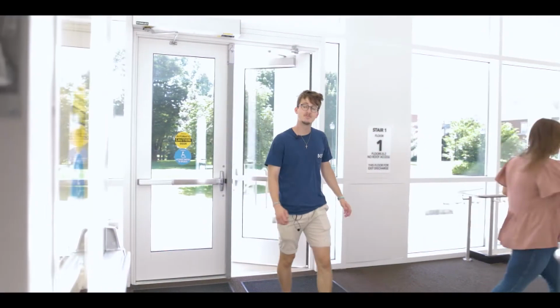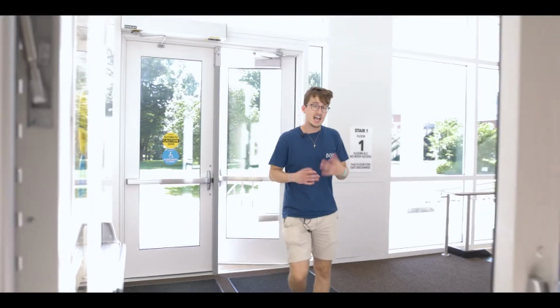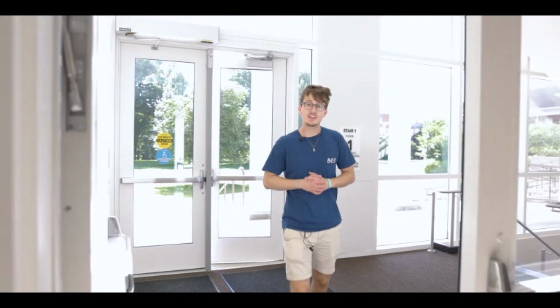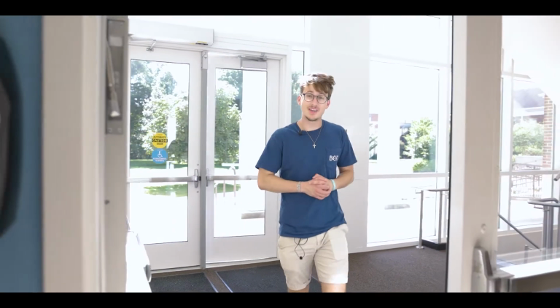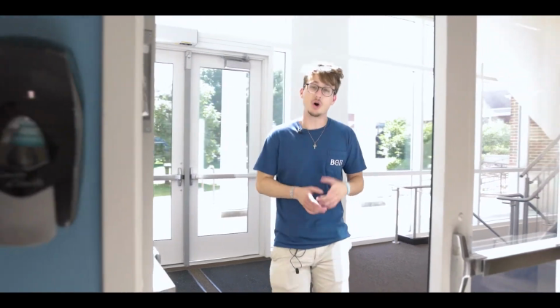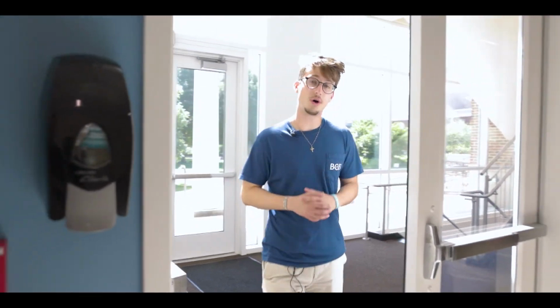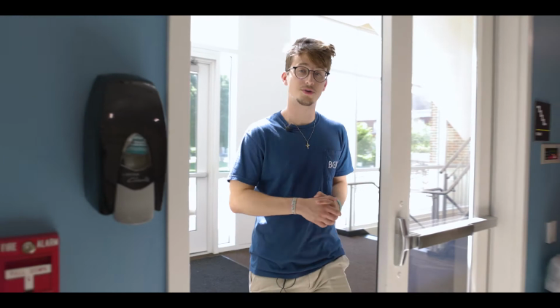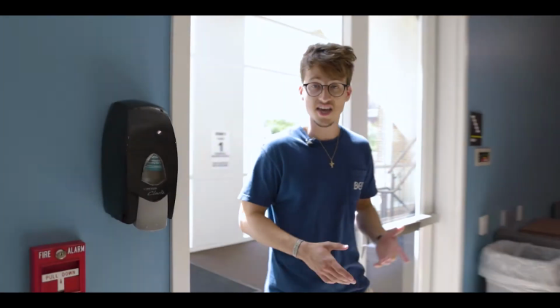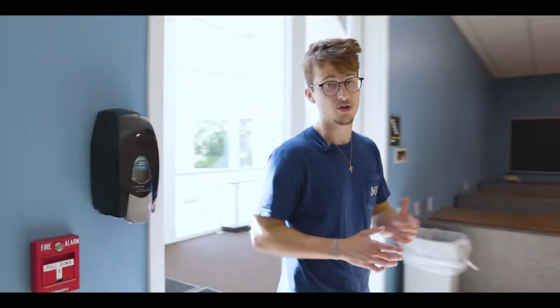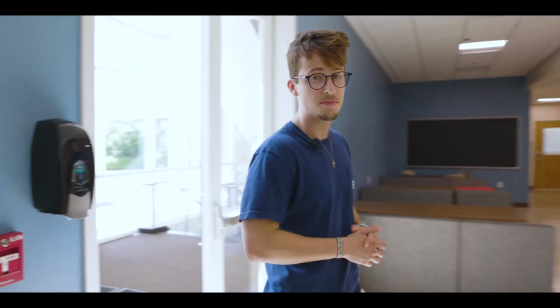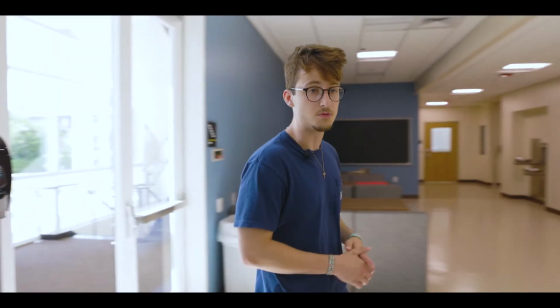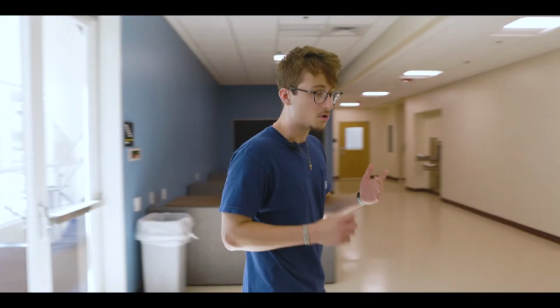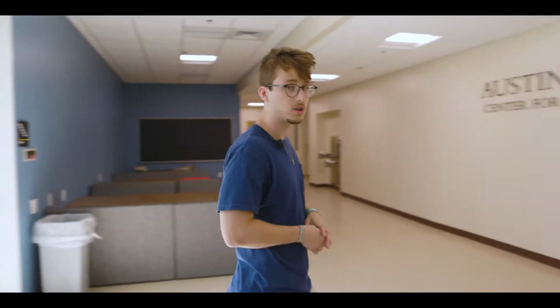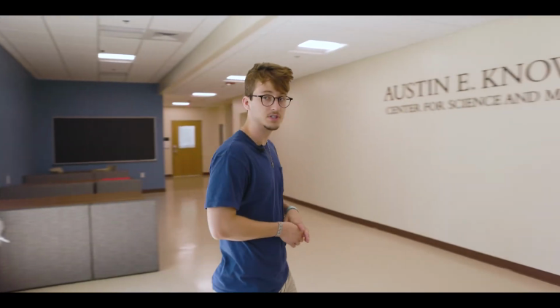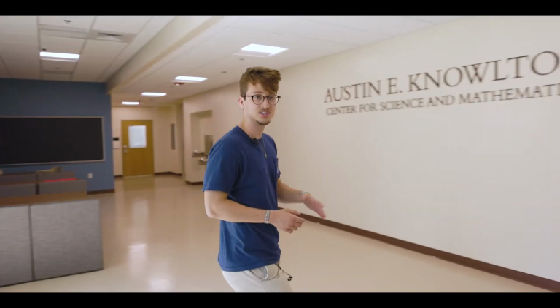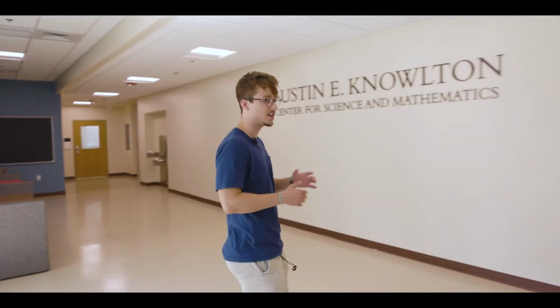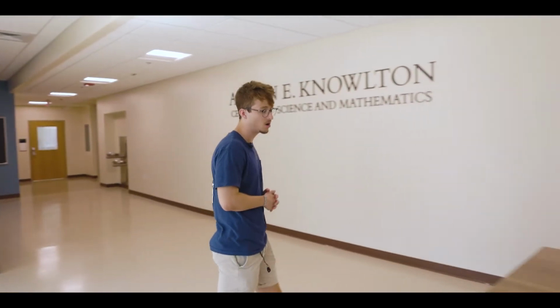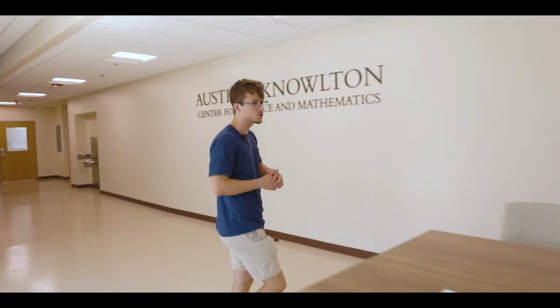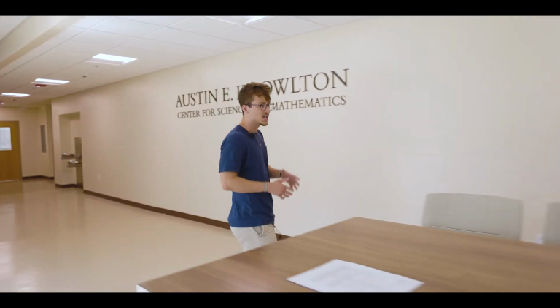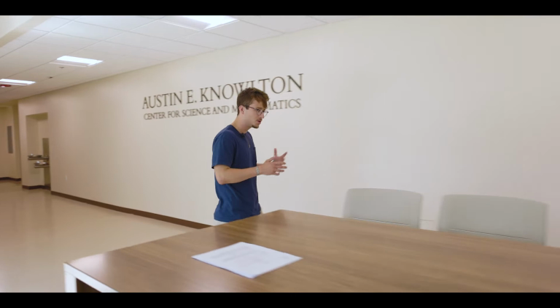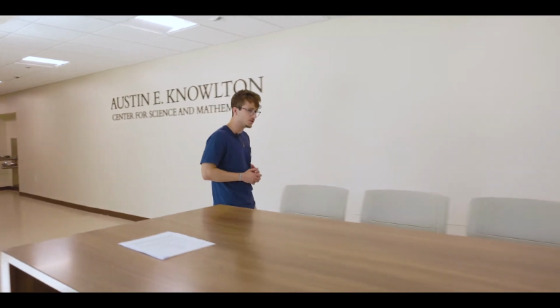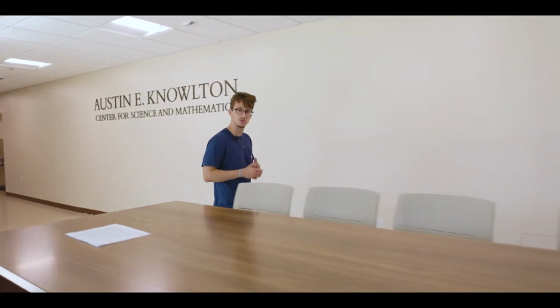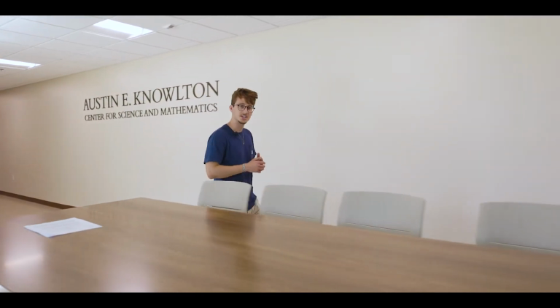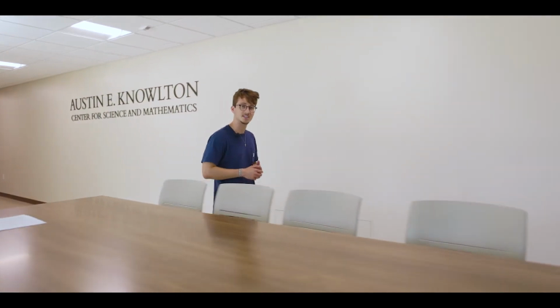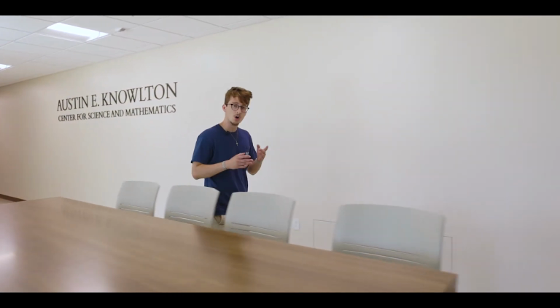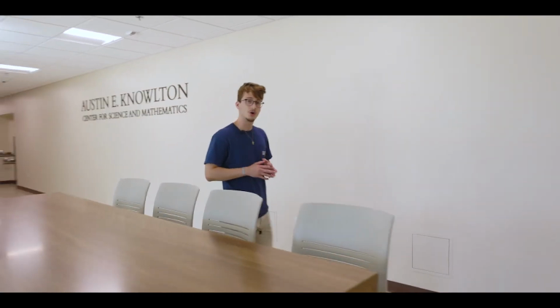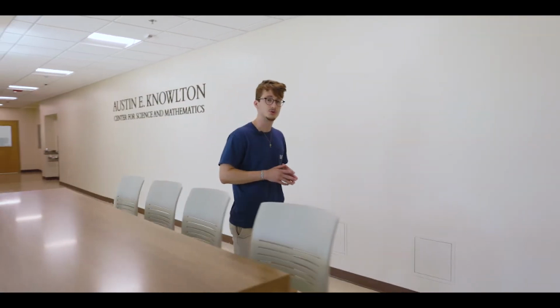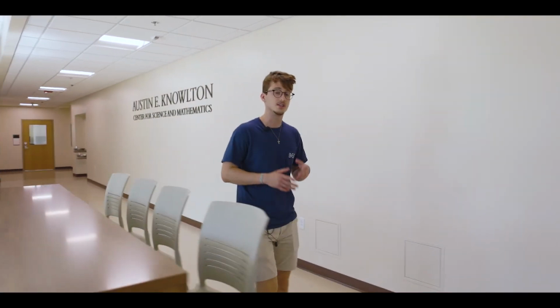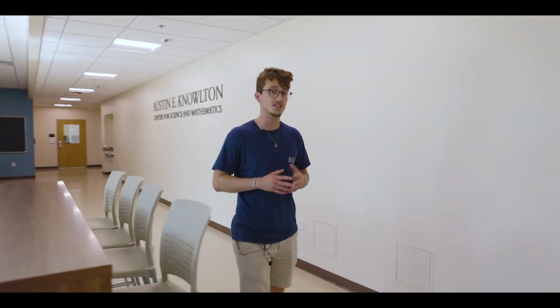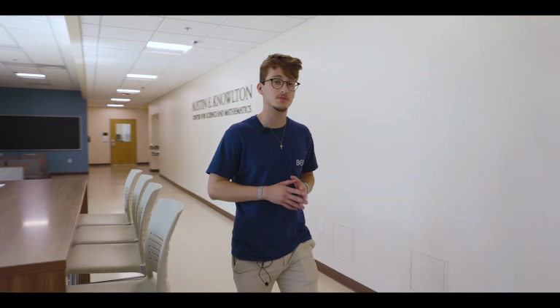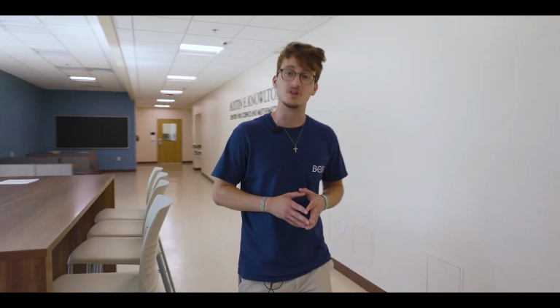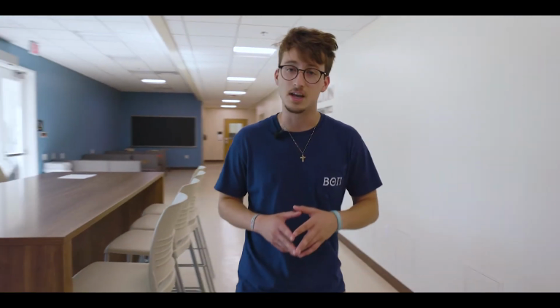Olin Hall truly is new and improved with more classroom spaces, state-of-the-art laboratories, and a bunch of really cool study spaces. Olin Hall truly is the oasis for student academics.